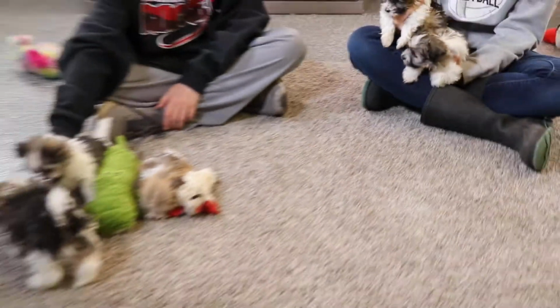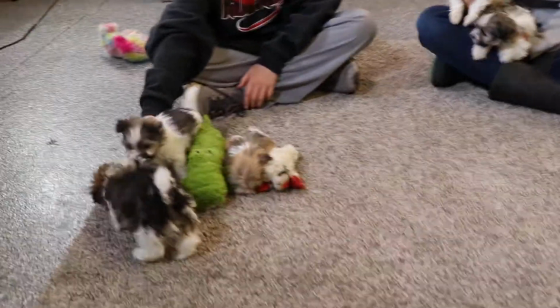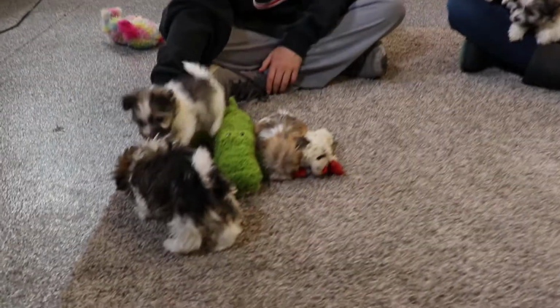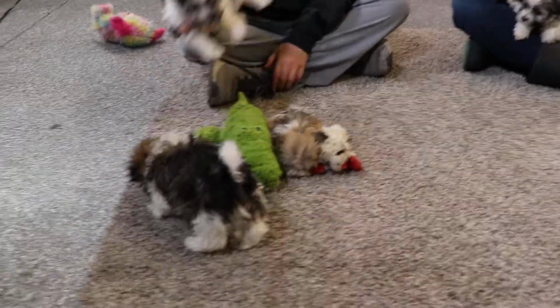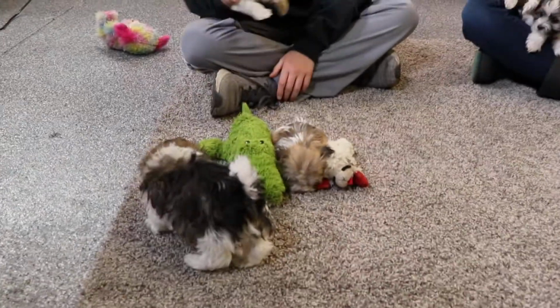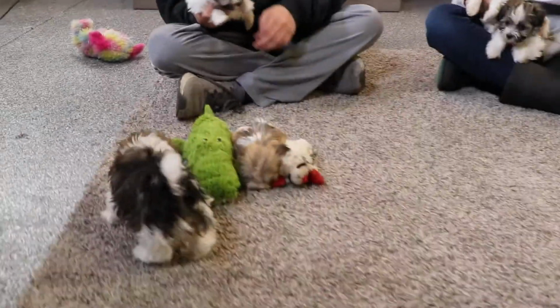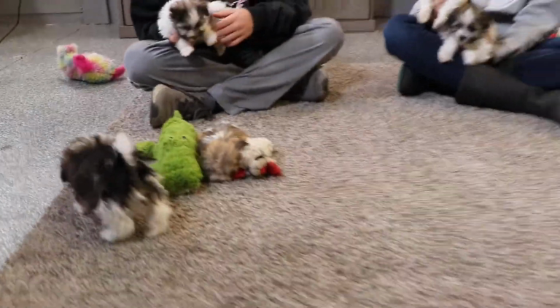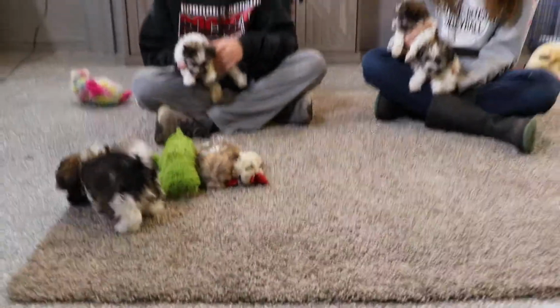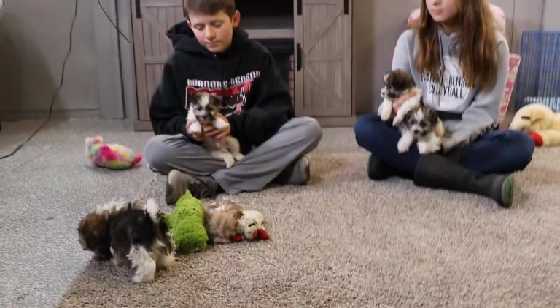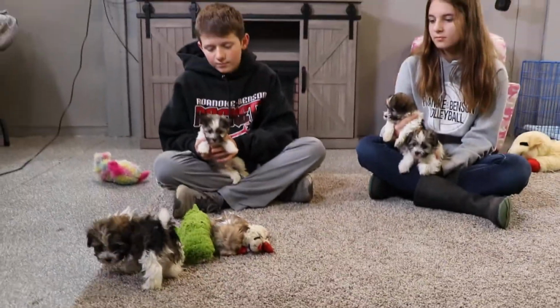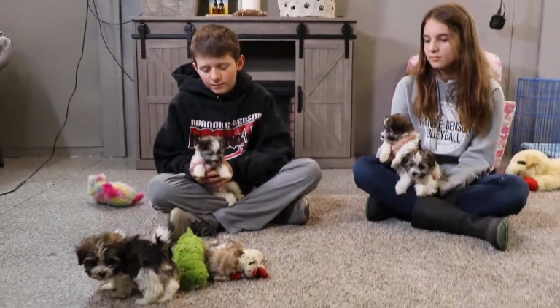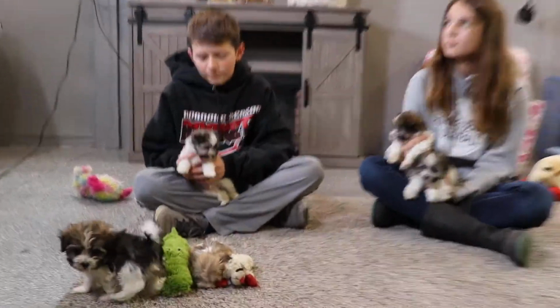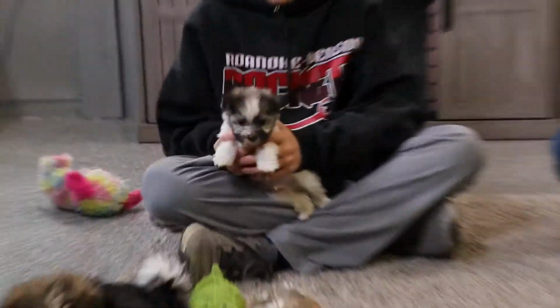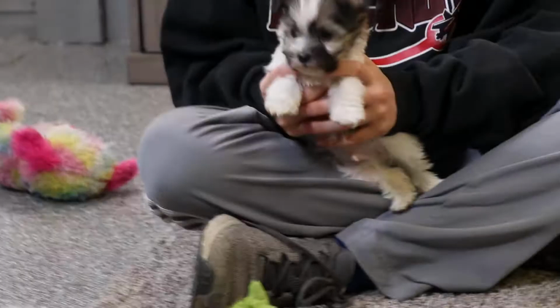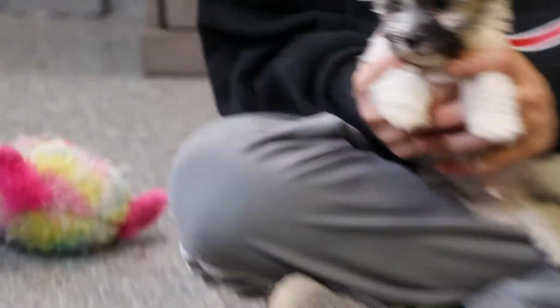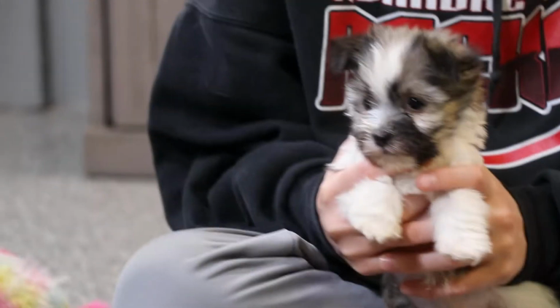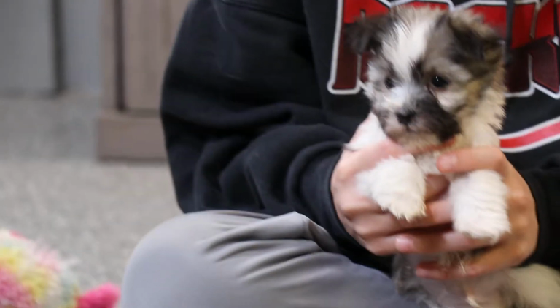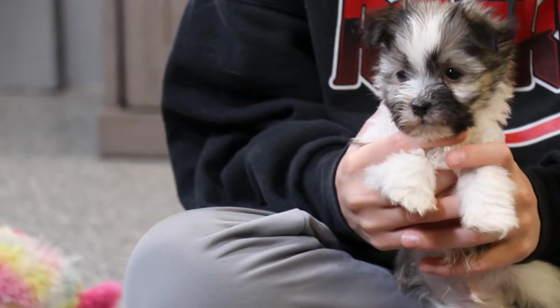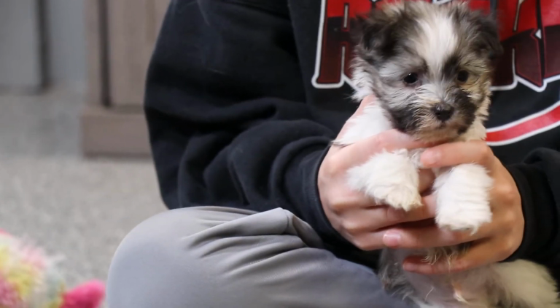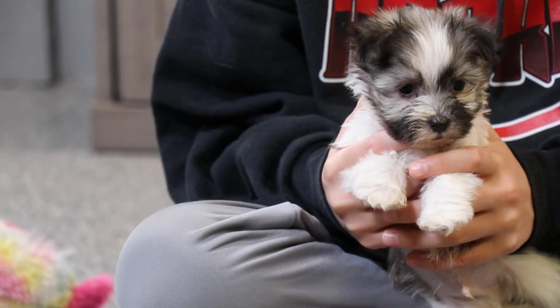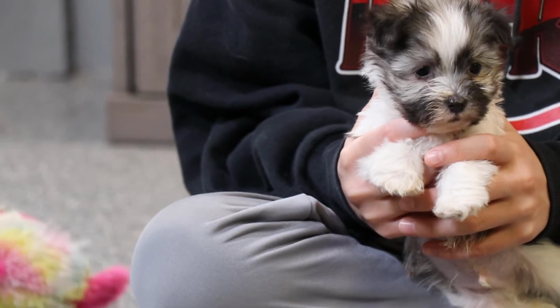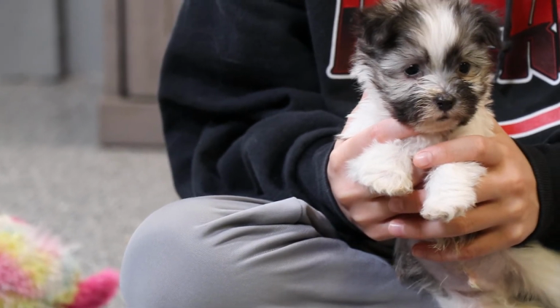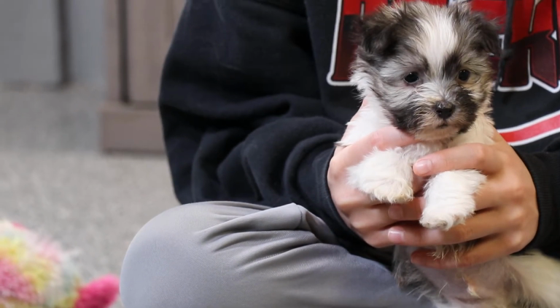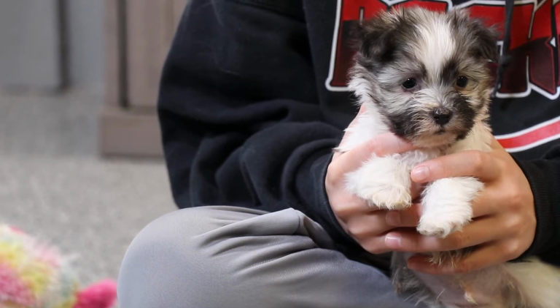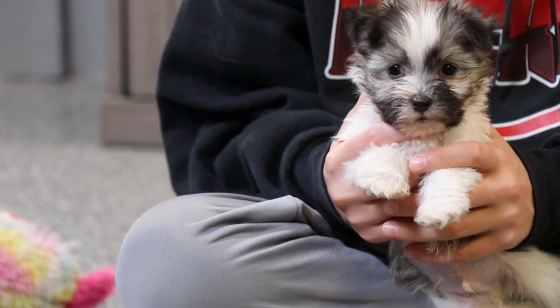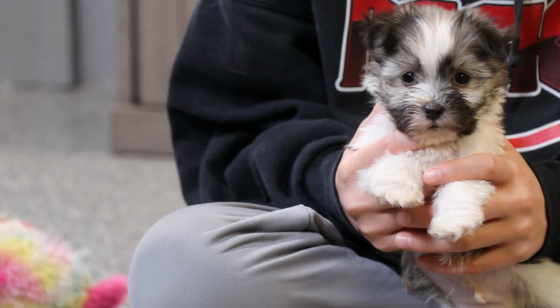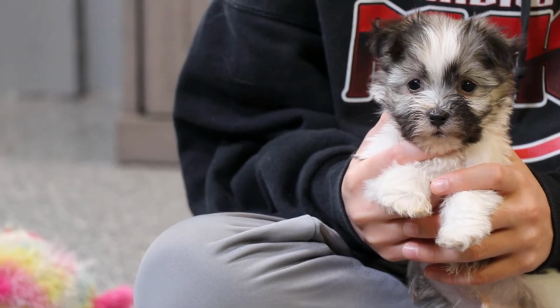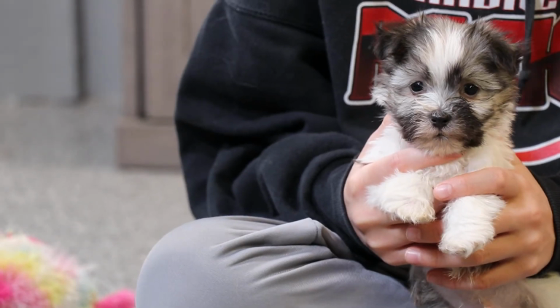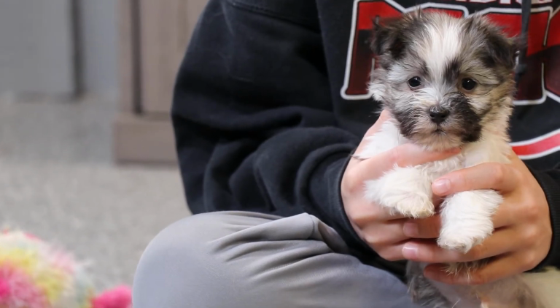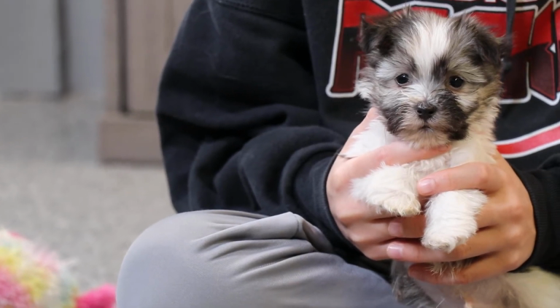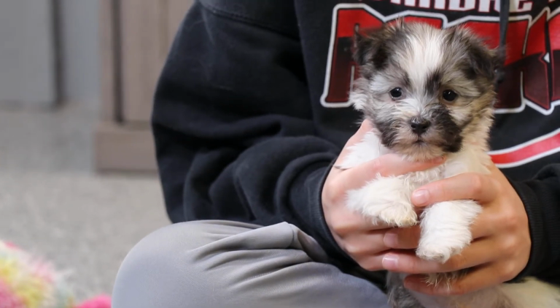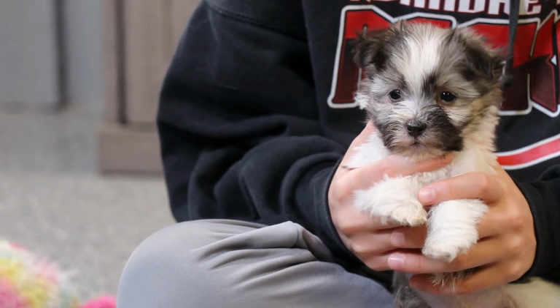The last two we have to talk about are Cobb. TJ is holding Cobb now — we'll zoom in on him. He's so cute. Beautiful picture of his face there.